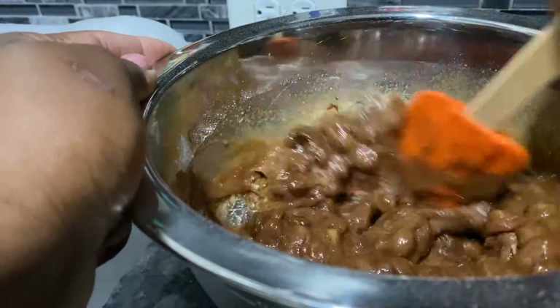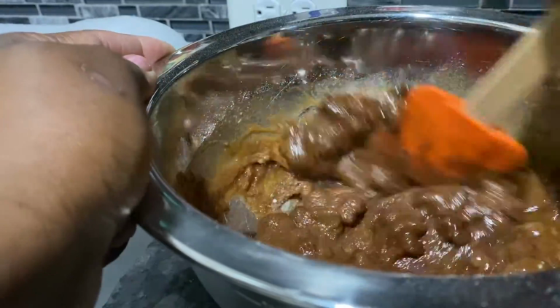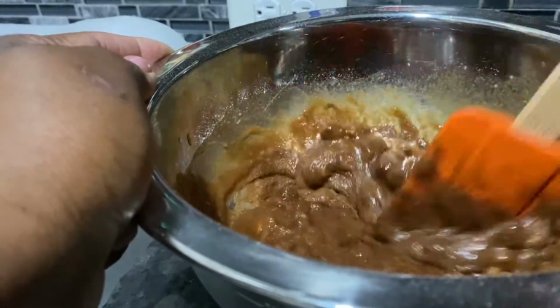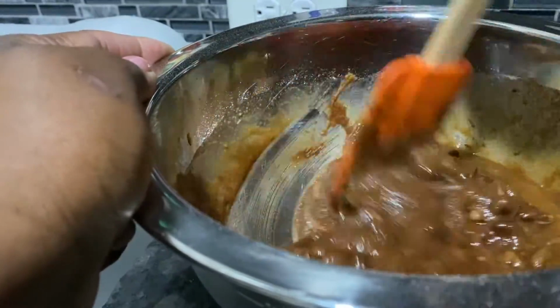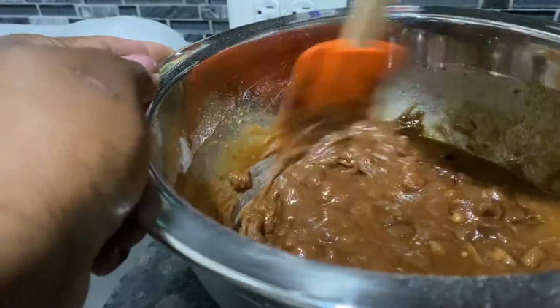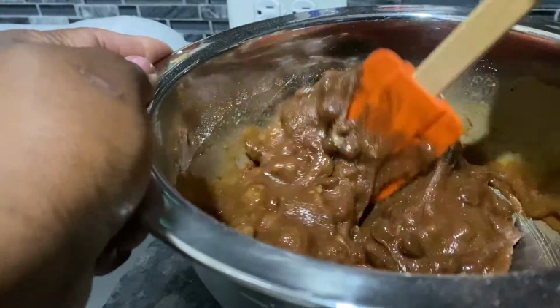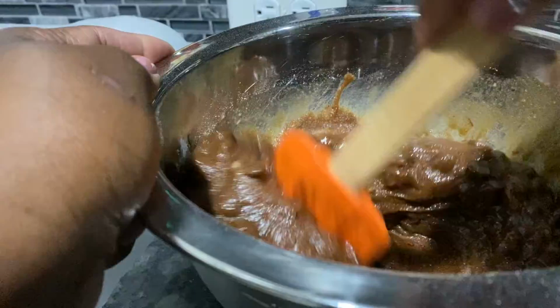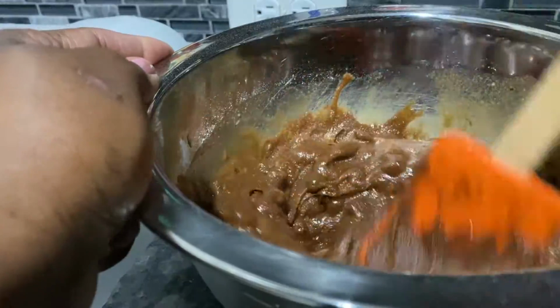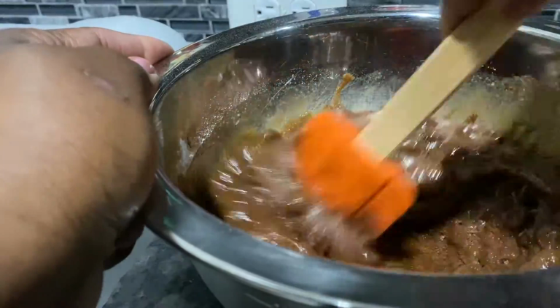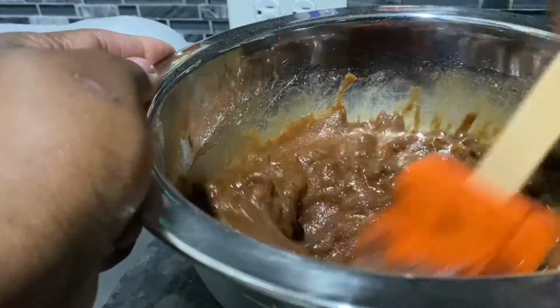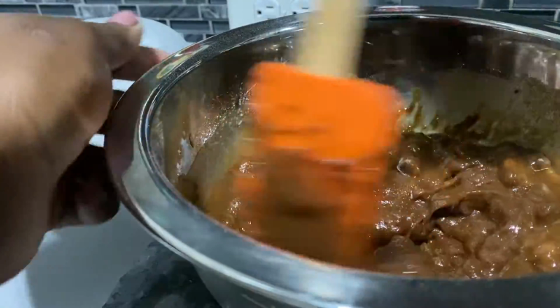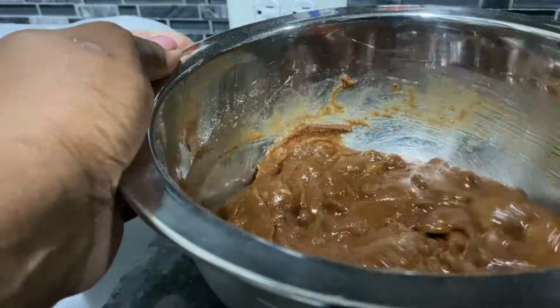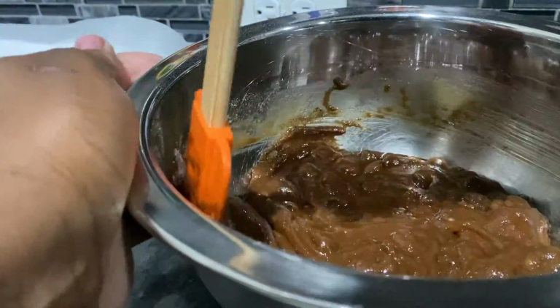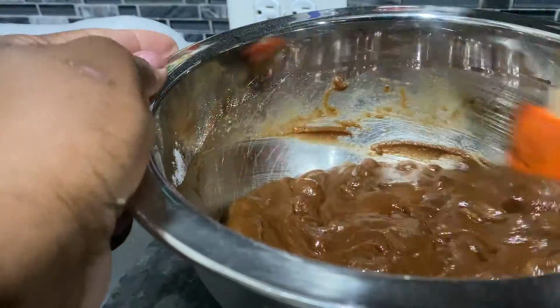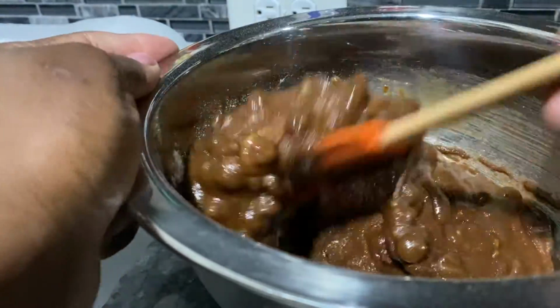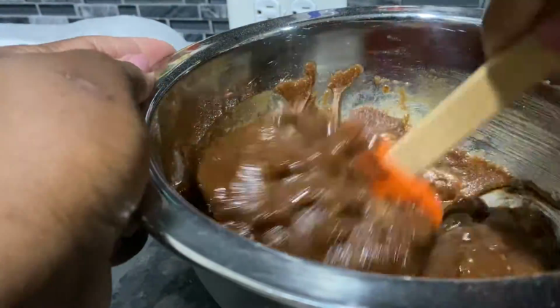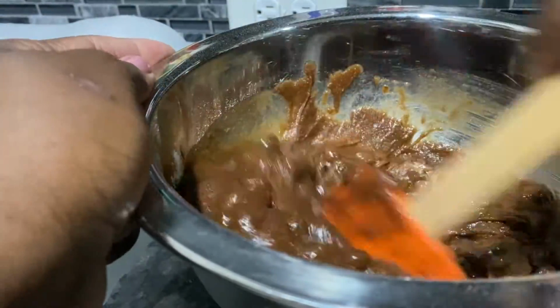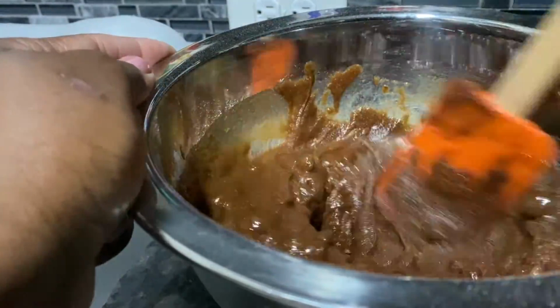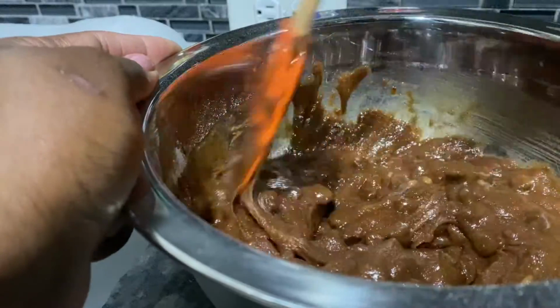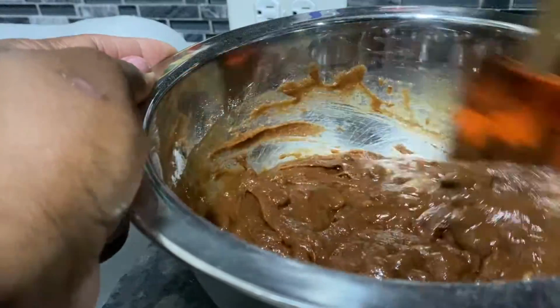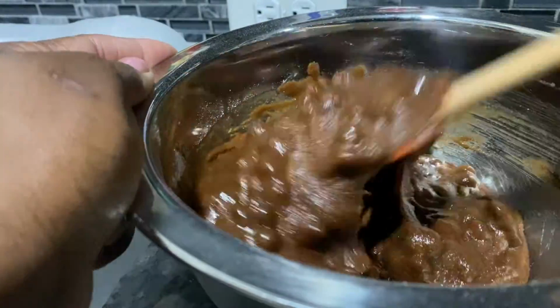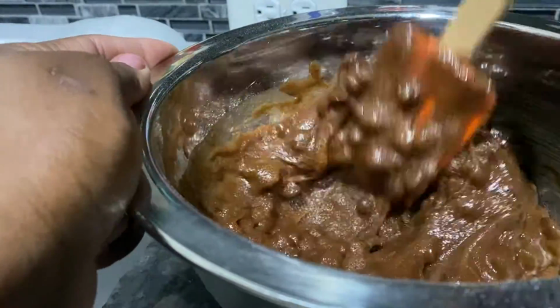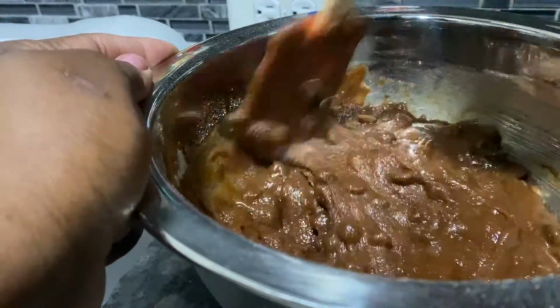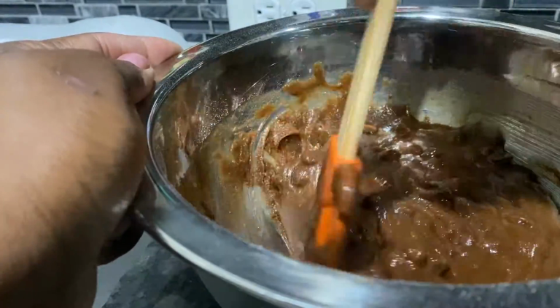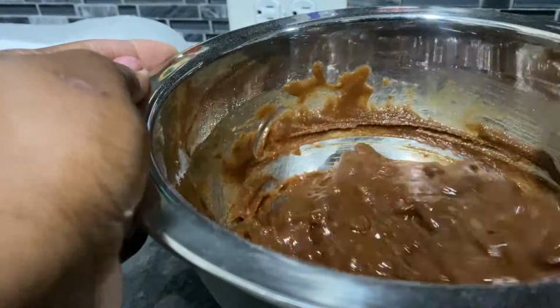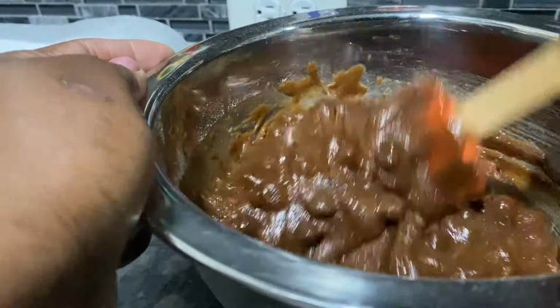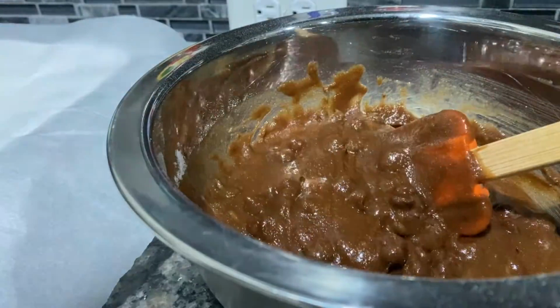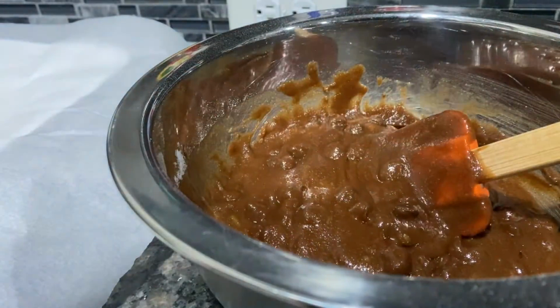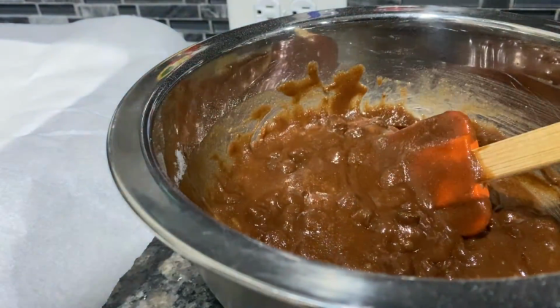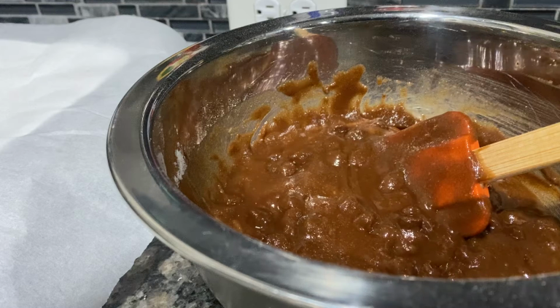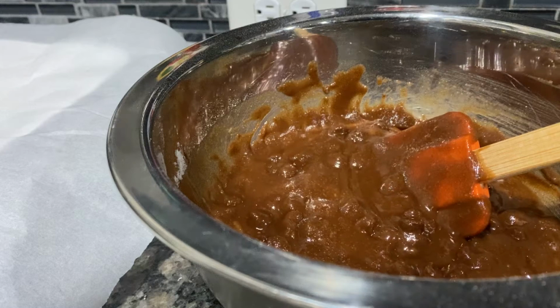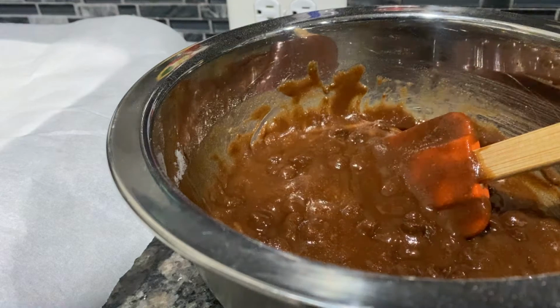I'm gonna need a nine-by-nine pan. I got my oven heating at 350 degrees and I'm gonna bake it for 30 to 35 minutes. I'll put my two eggs in in a minute.